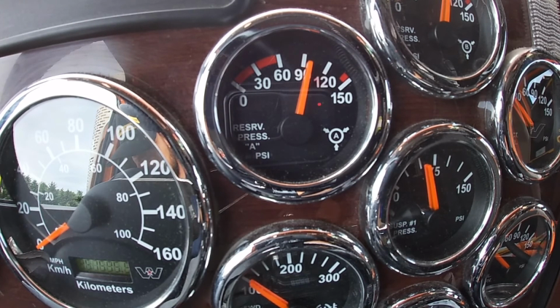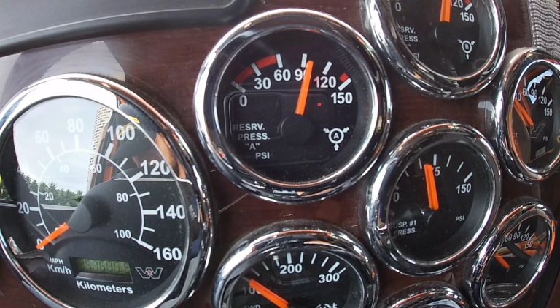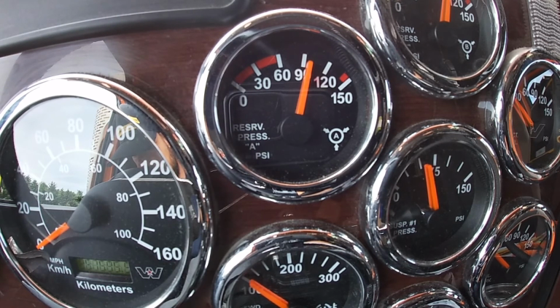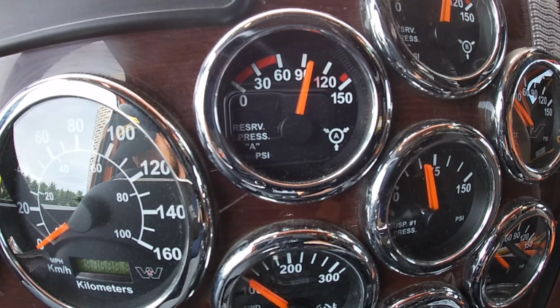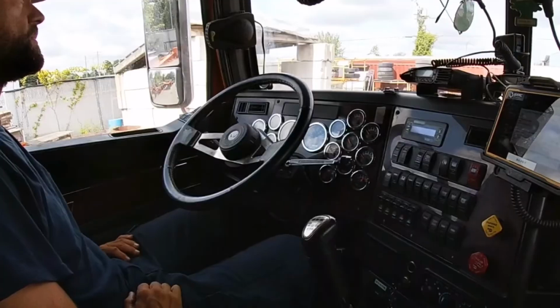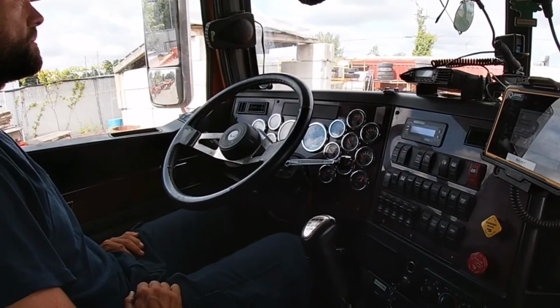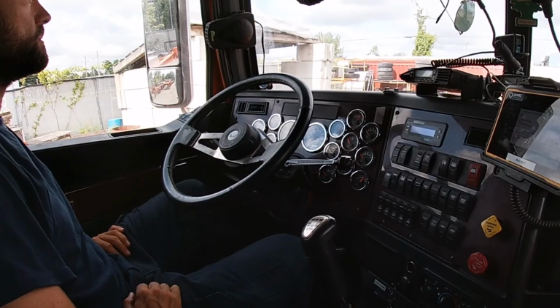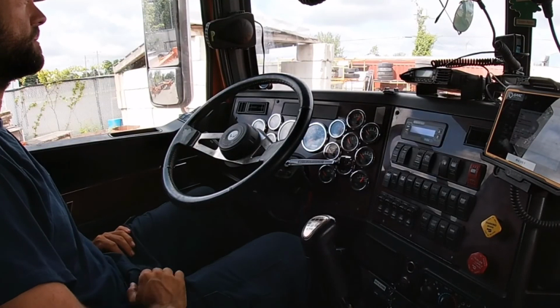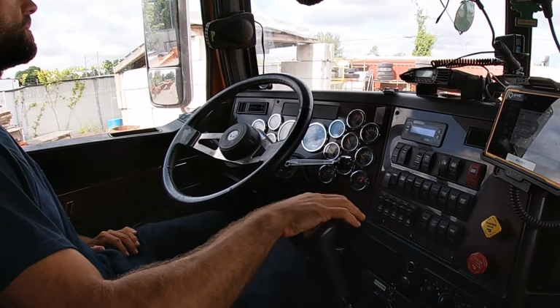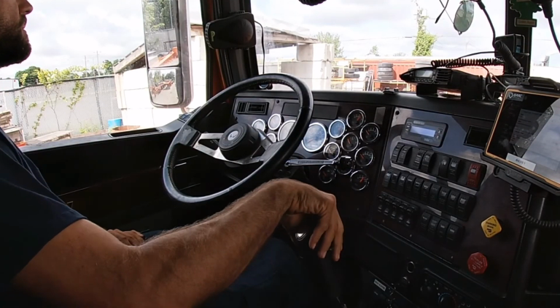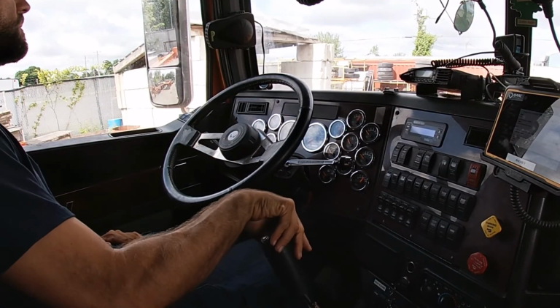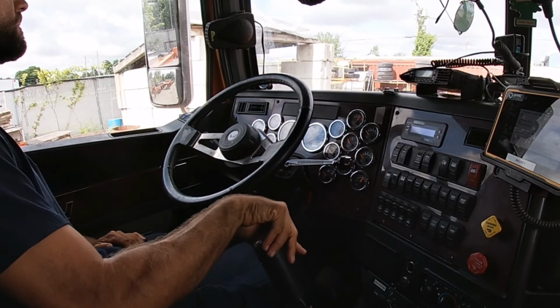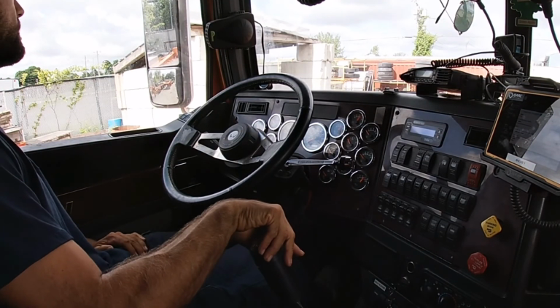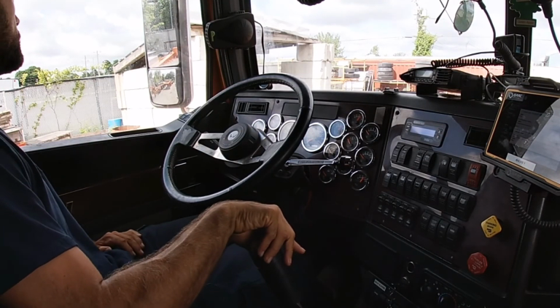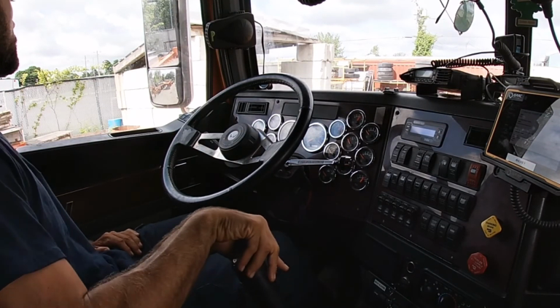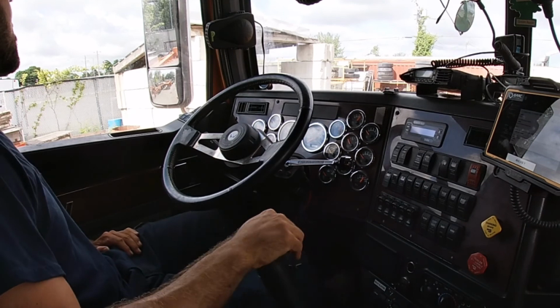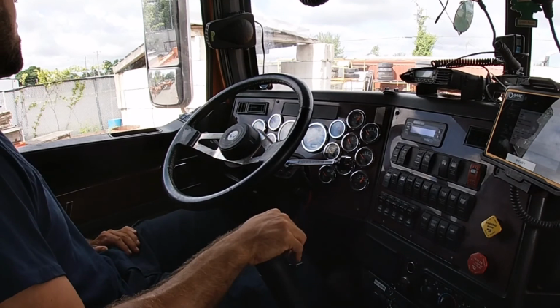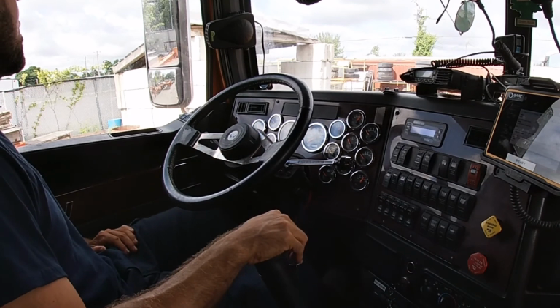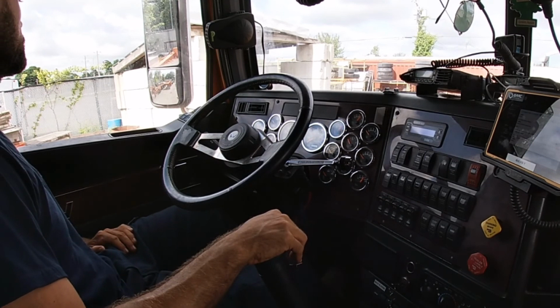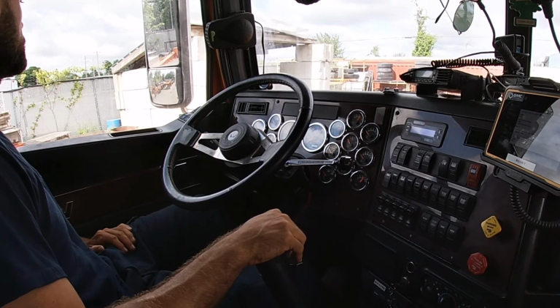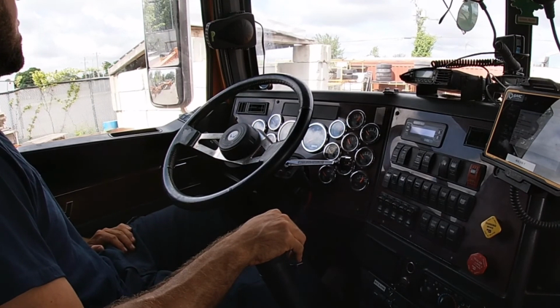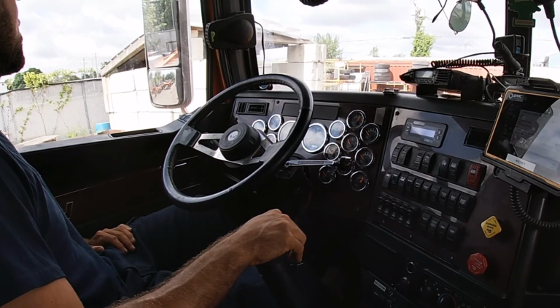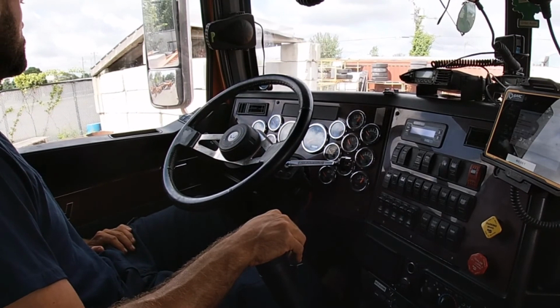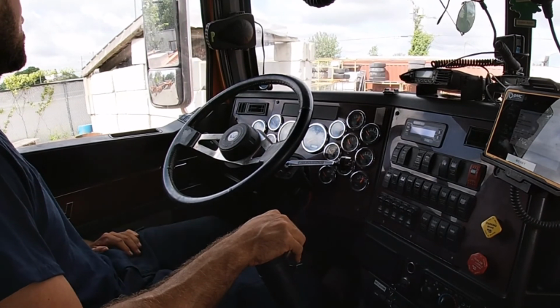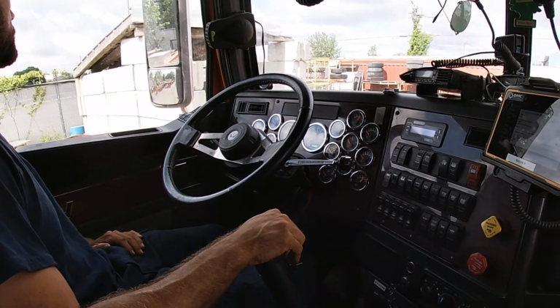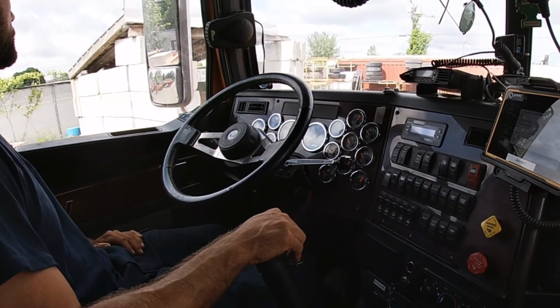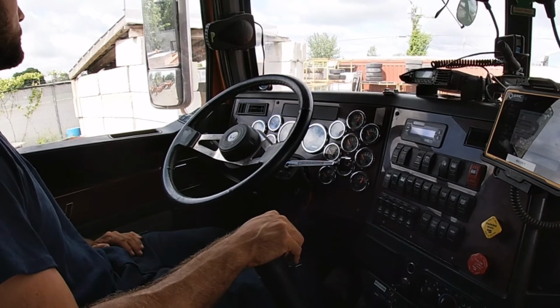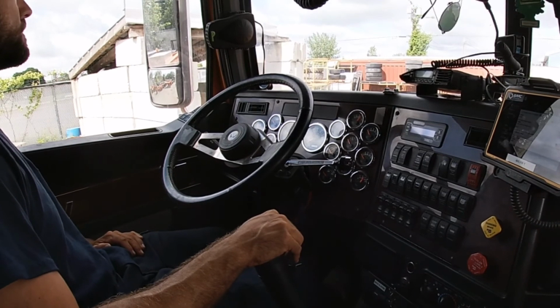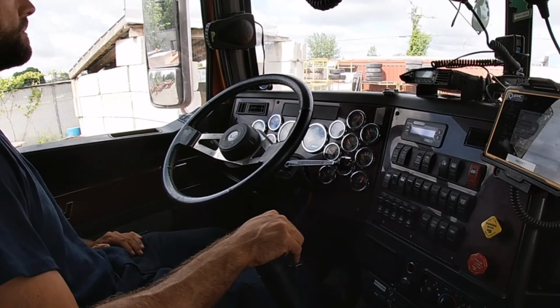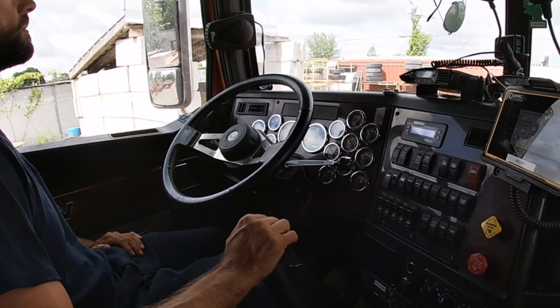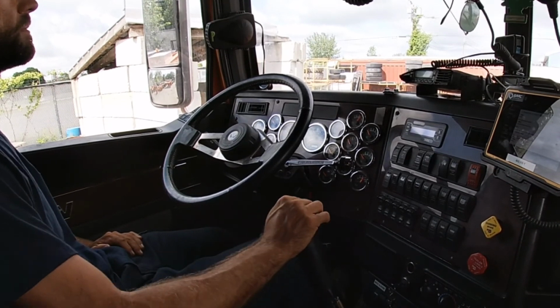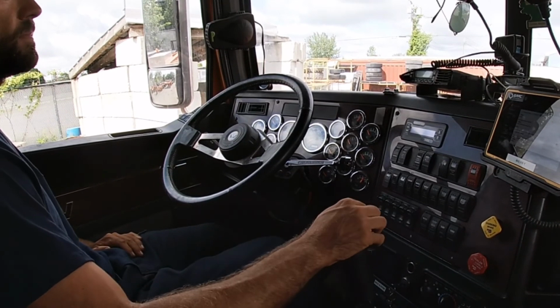The sixth test is to physically verify the service brakes. We put the truck in gear and start to move forward slowly. We apply the service brakes to make sure that the brakes stop the truck. If the service brakes are not working, it's a major defect.